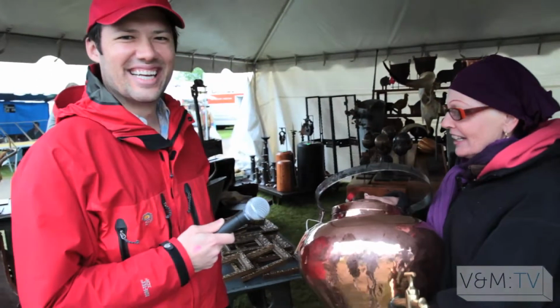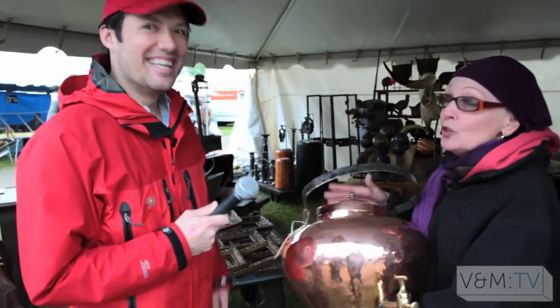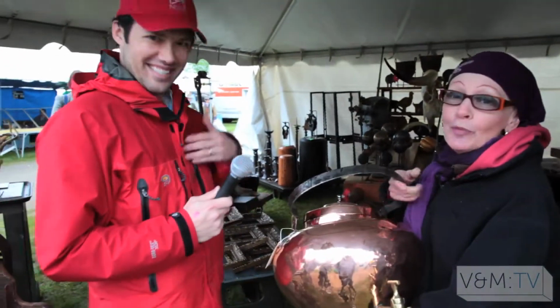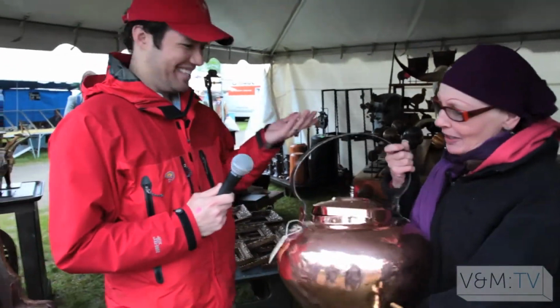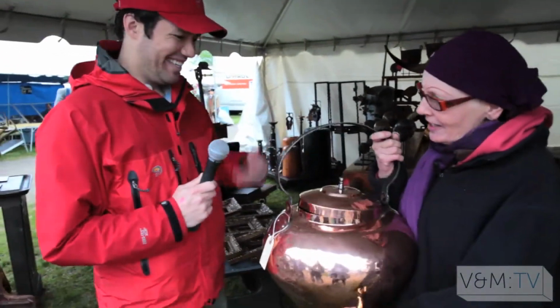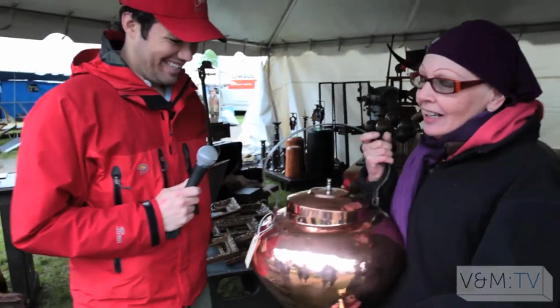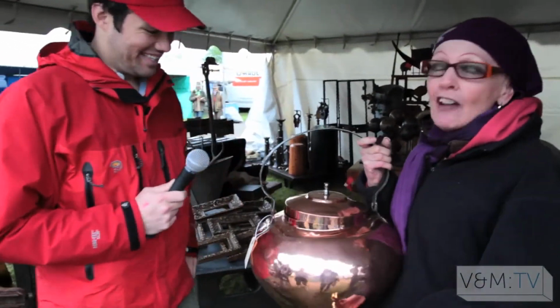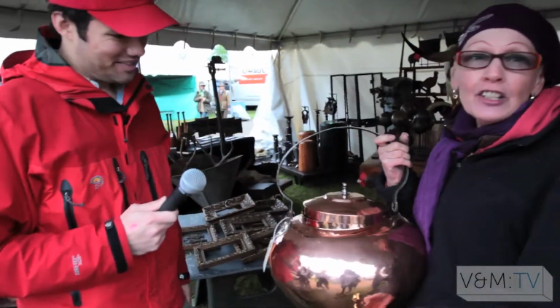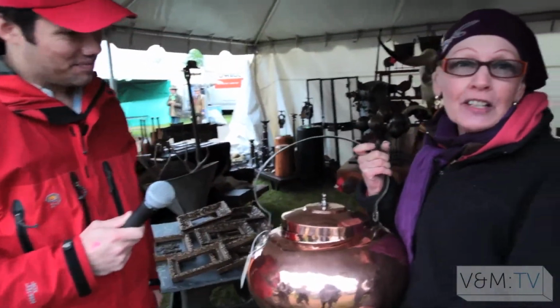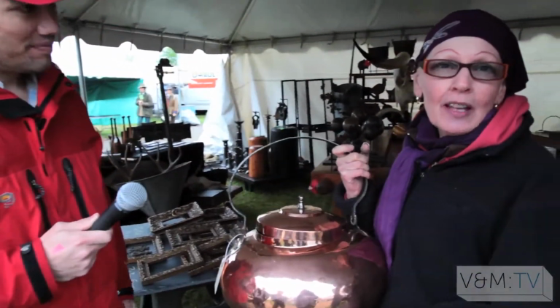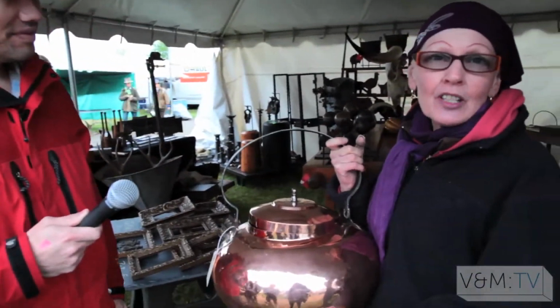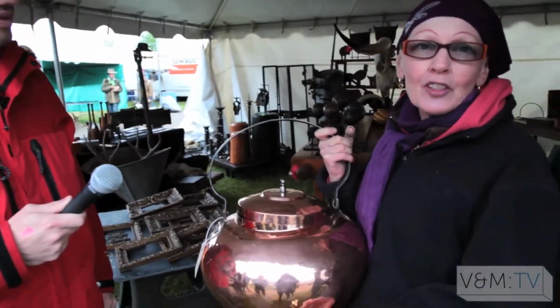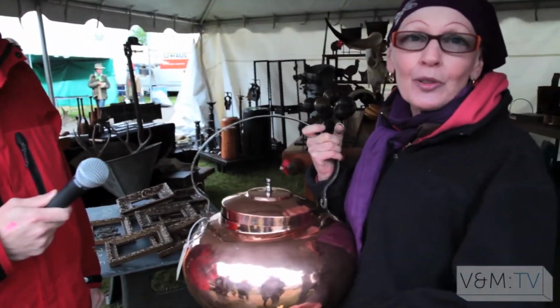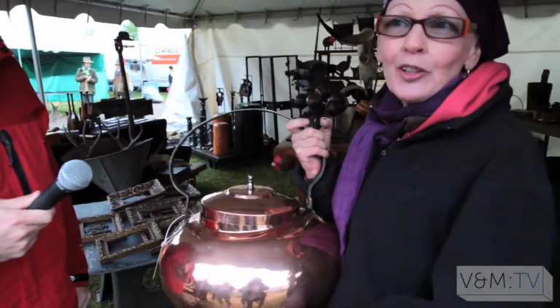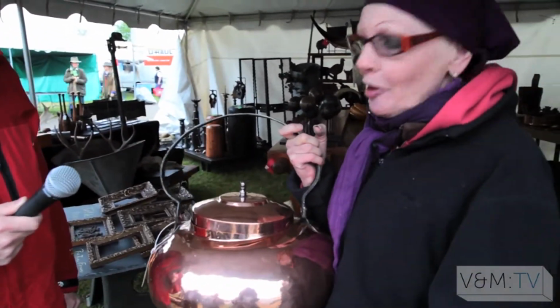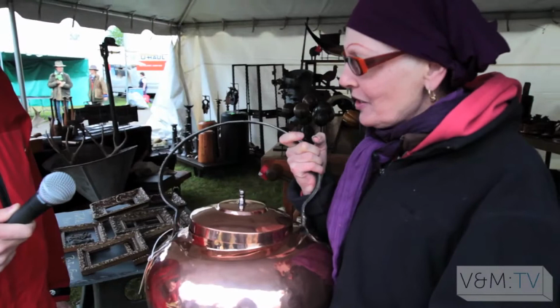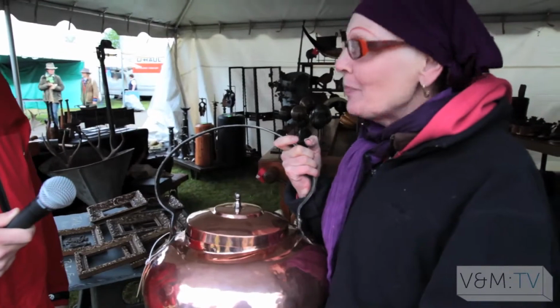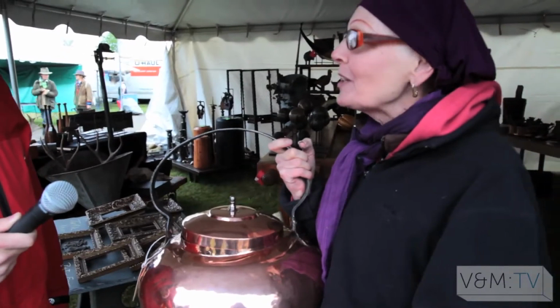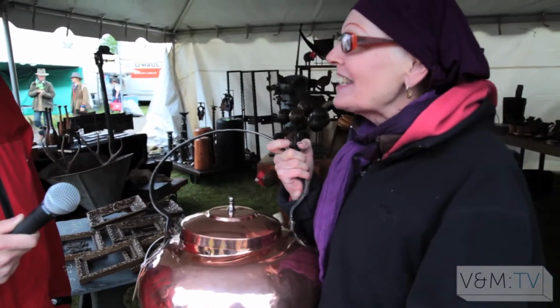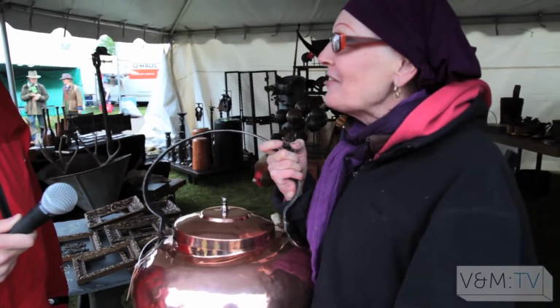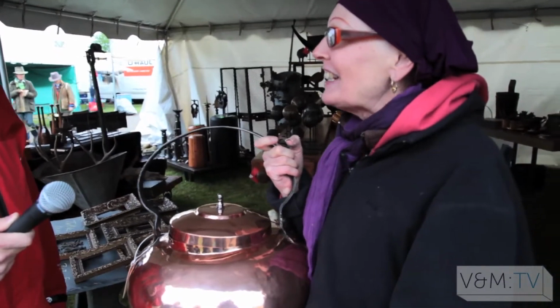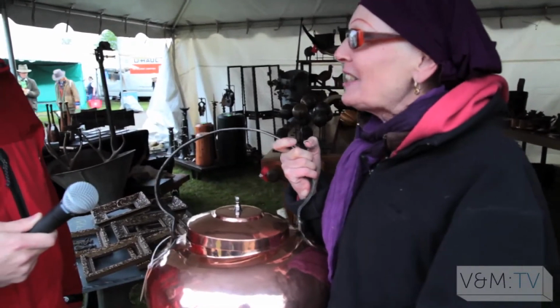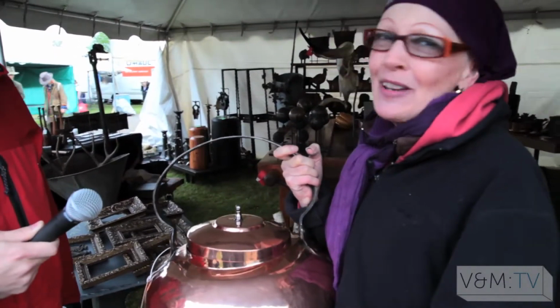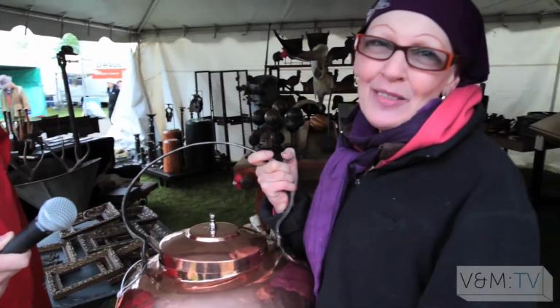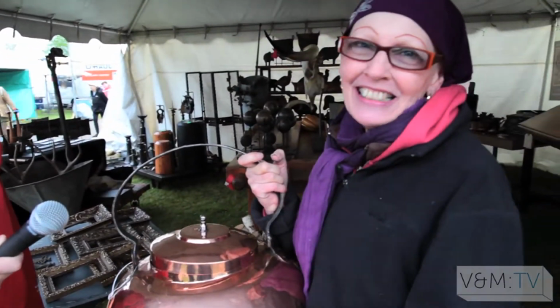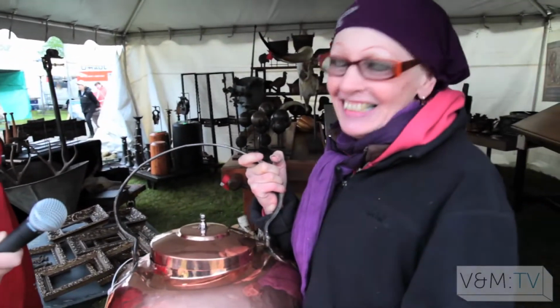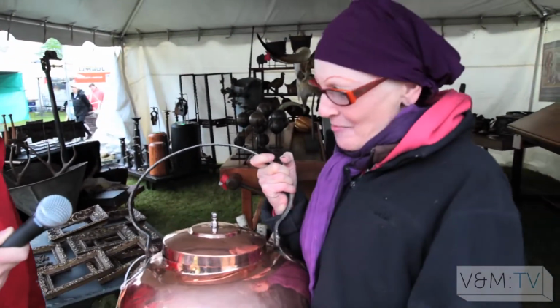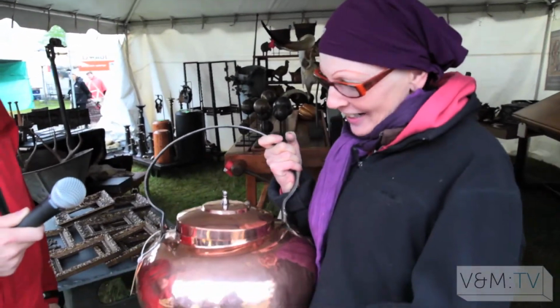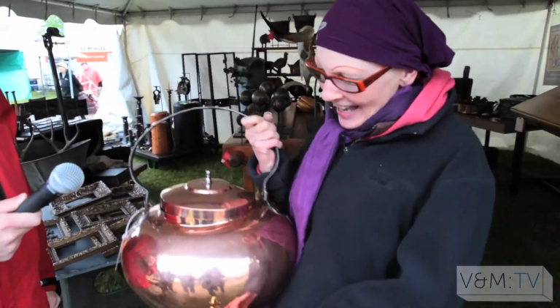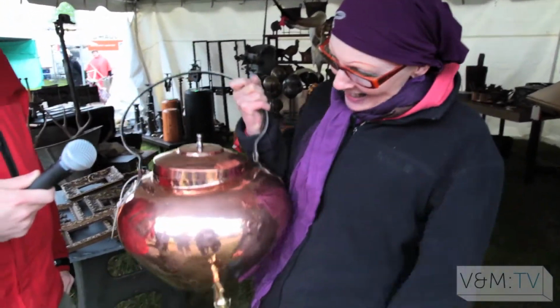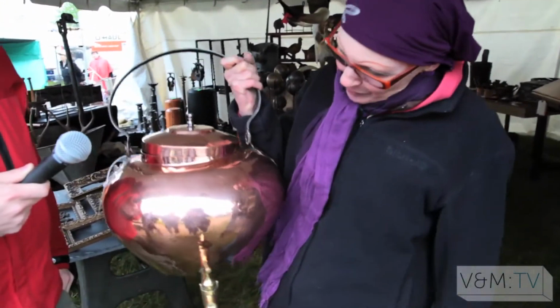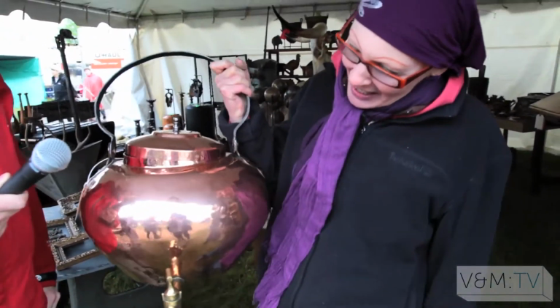An enormous piece. Outrageously expensive especially with the way the euro is, but it wasn't staying in France. It was coming home to America and I have it for sale.